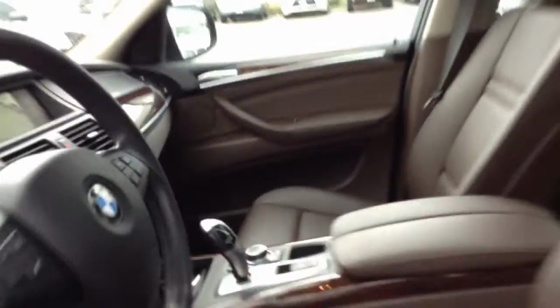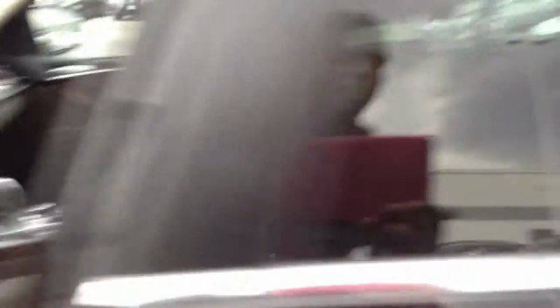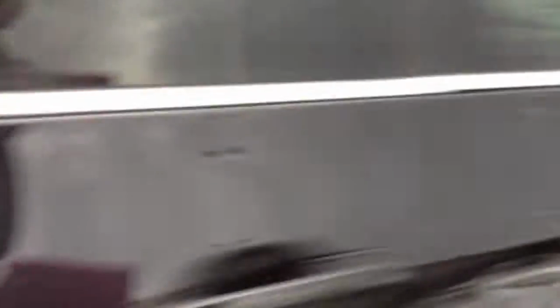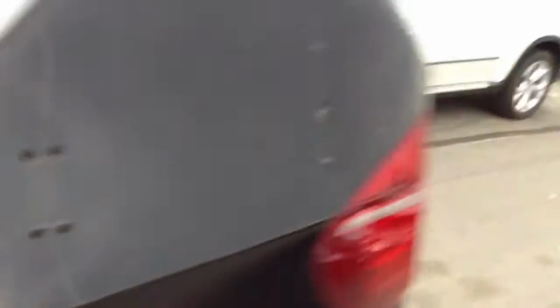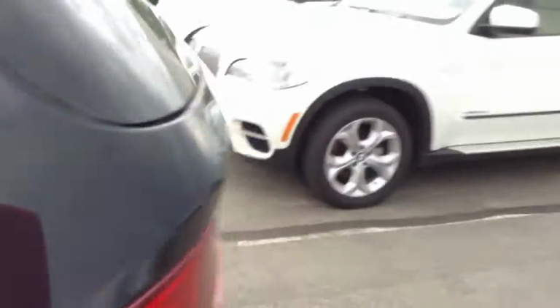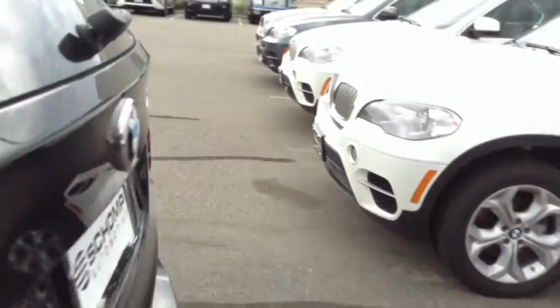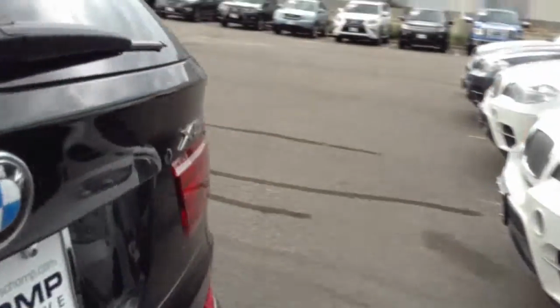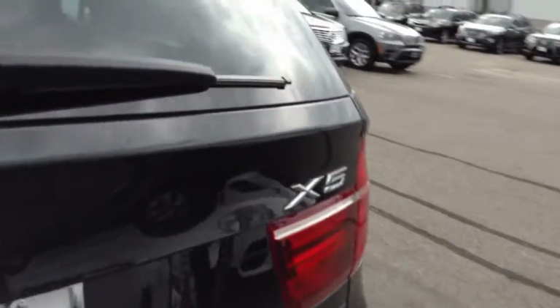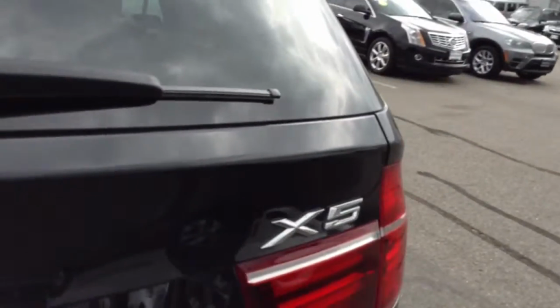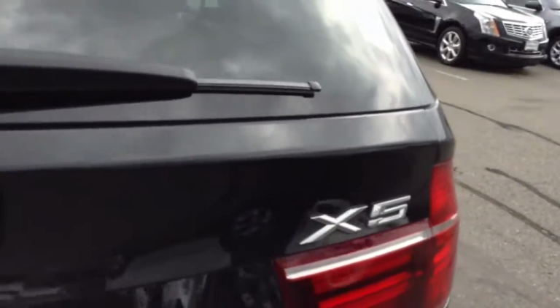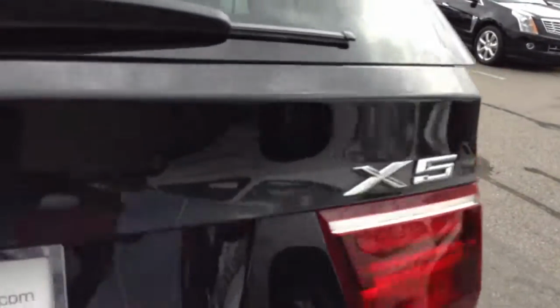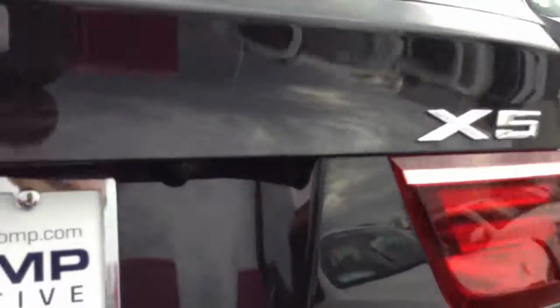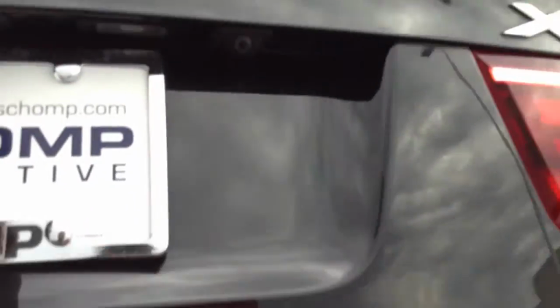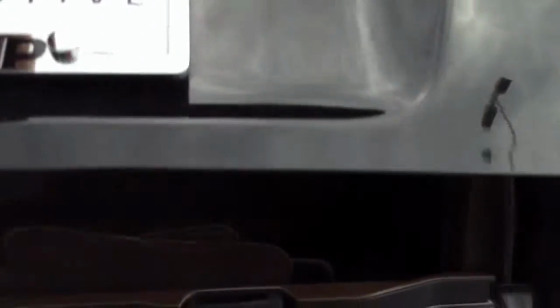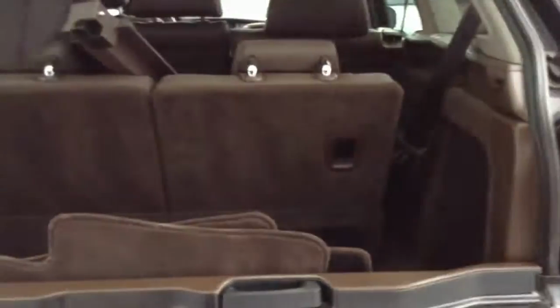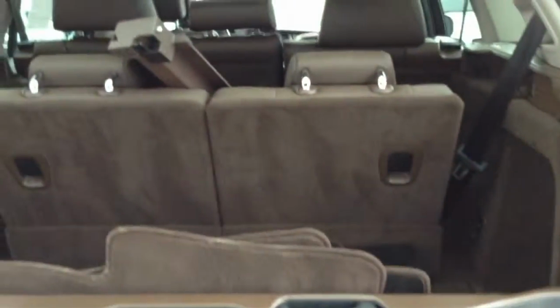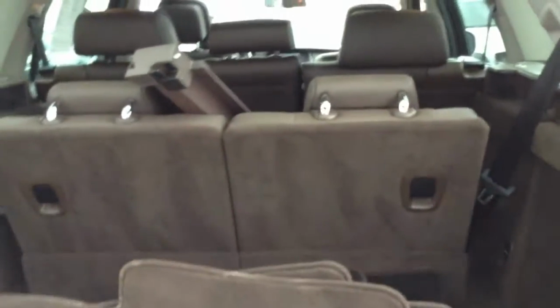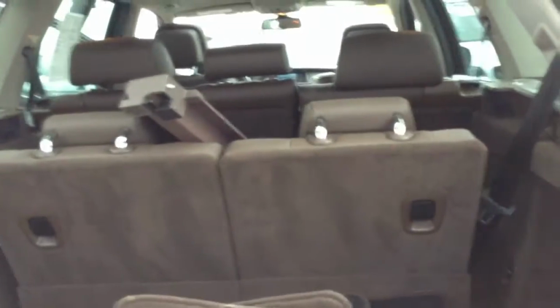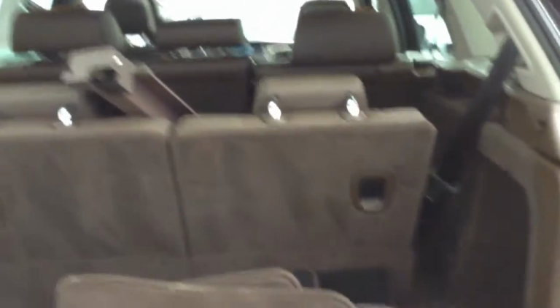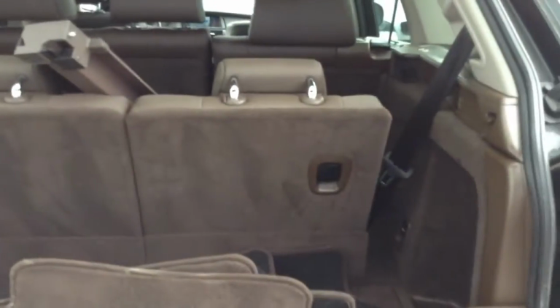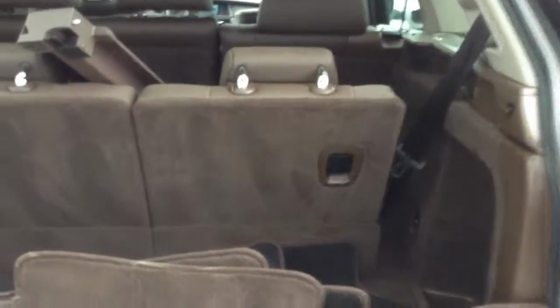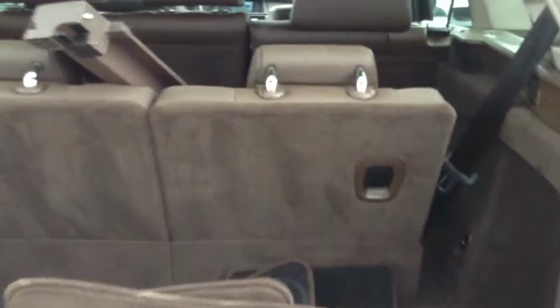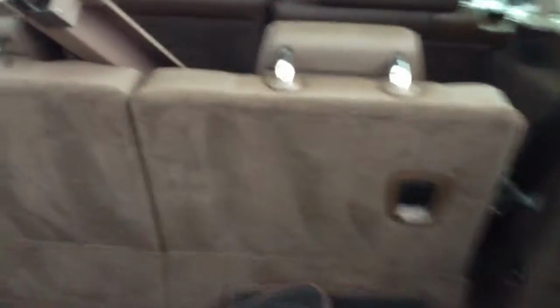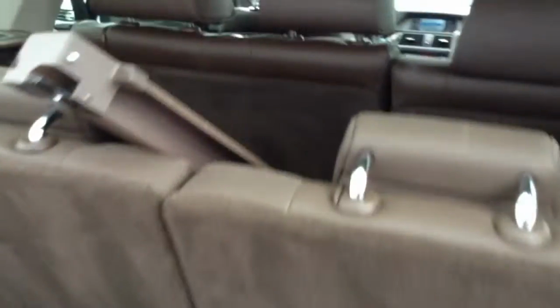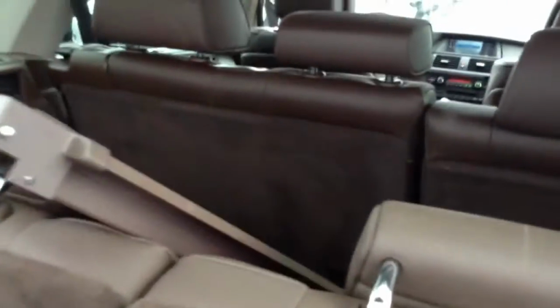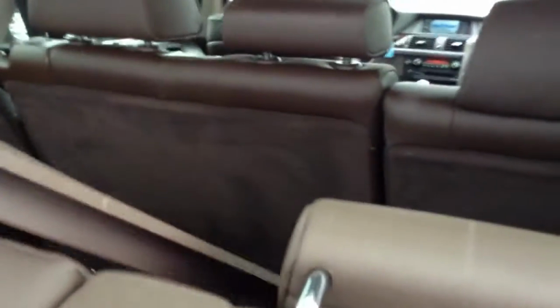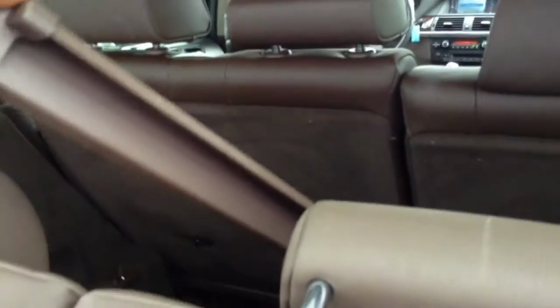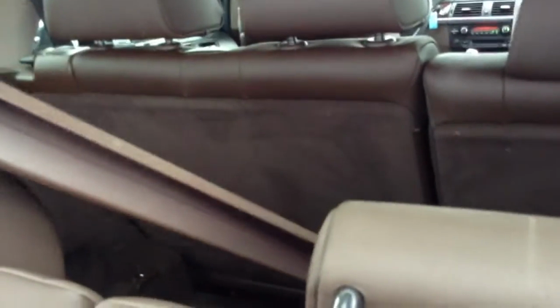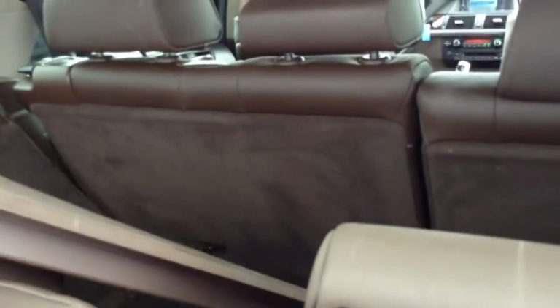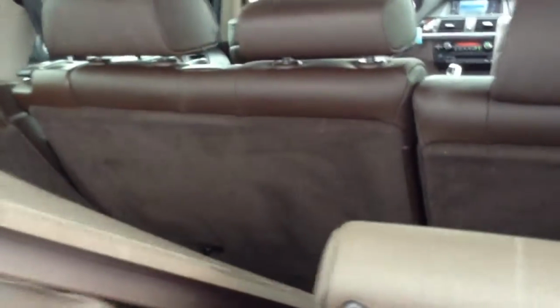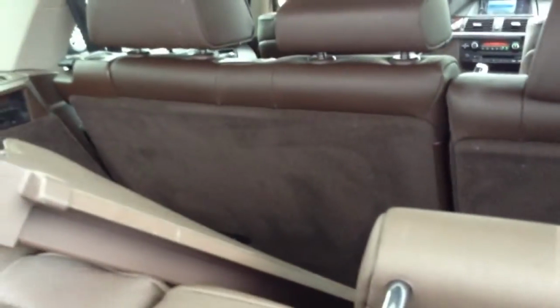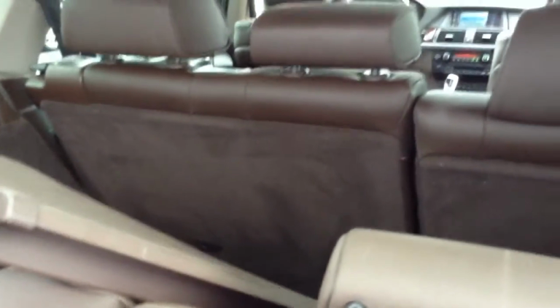We'll go ahead and pop the trunk. You'll be able to see the third row back here. This is going to be the privacy screen — that does come off, and you can snap it back on as well.